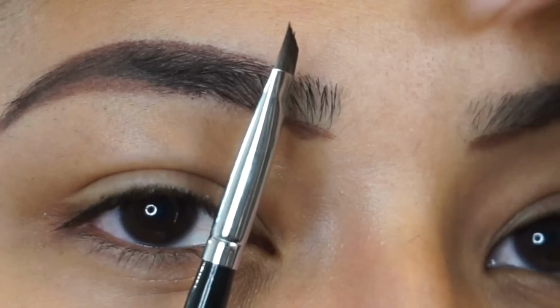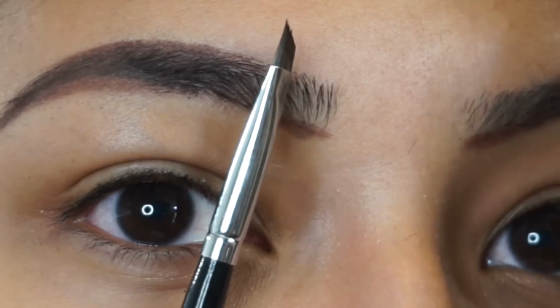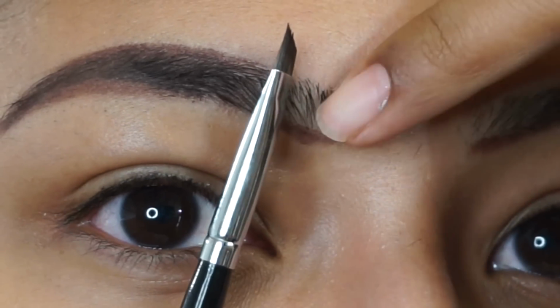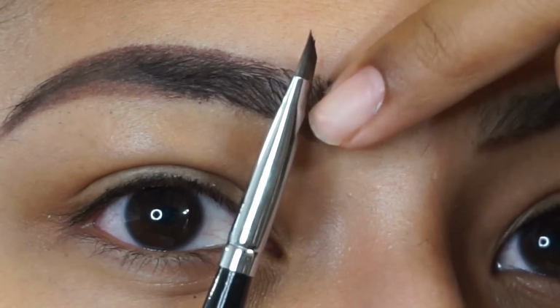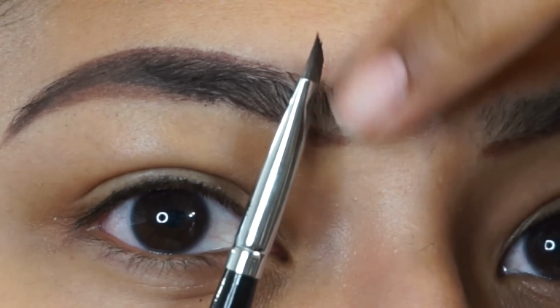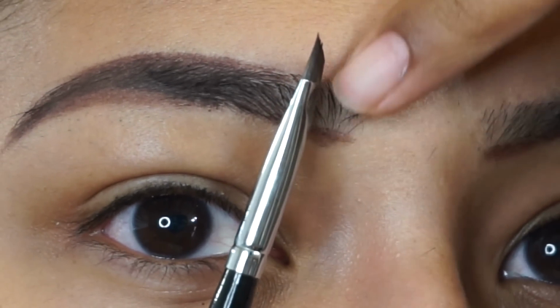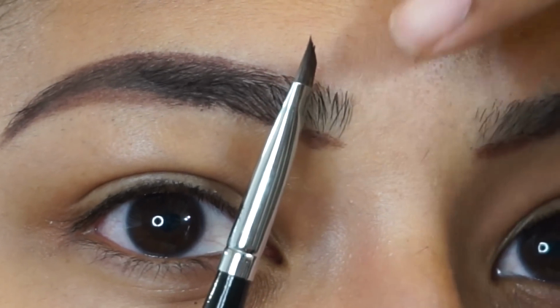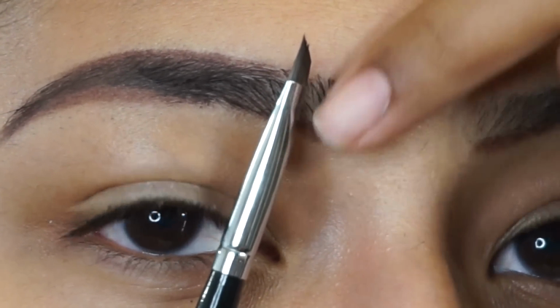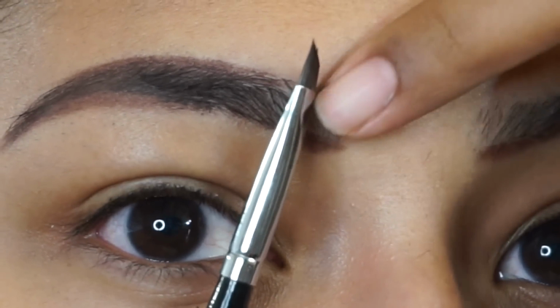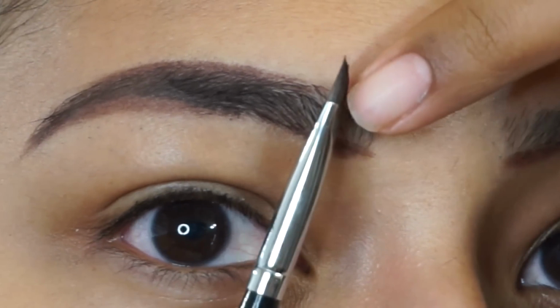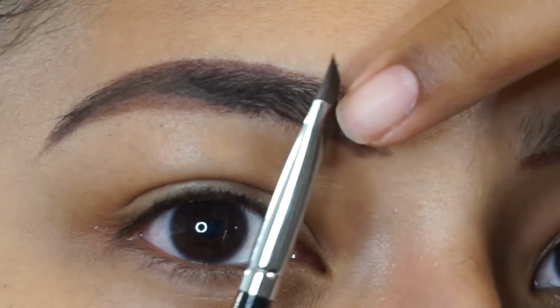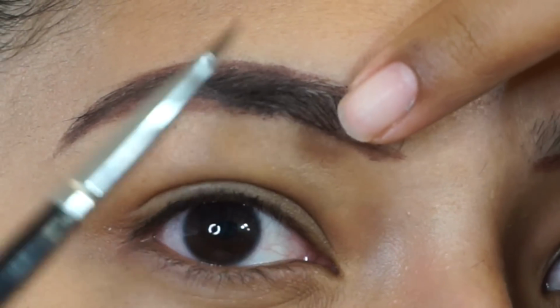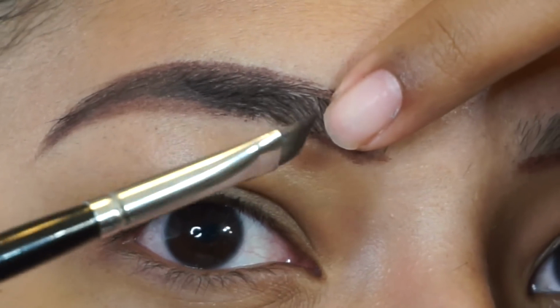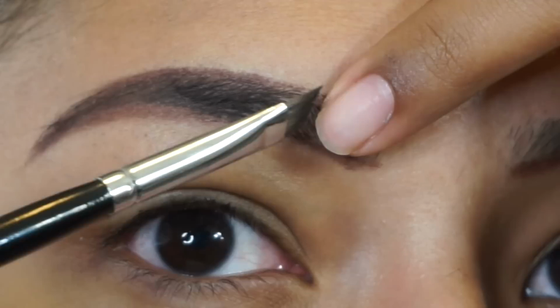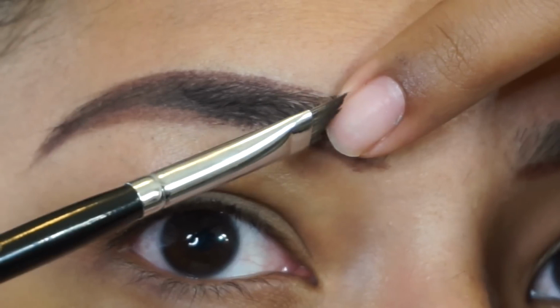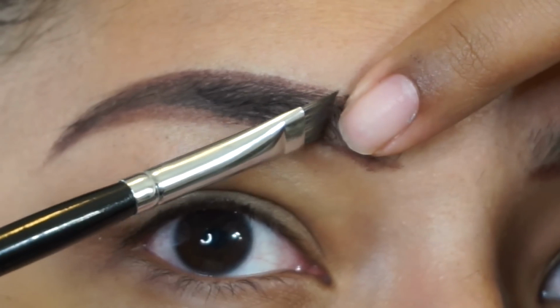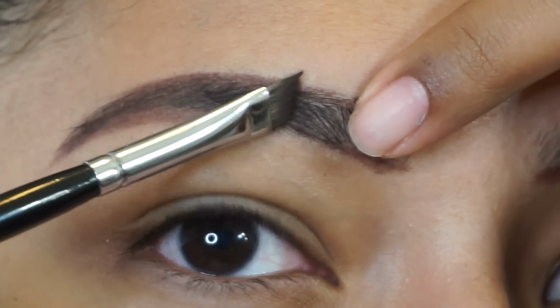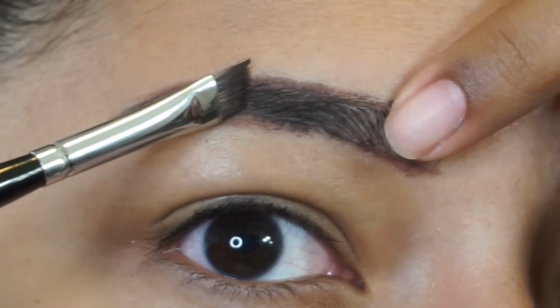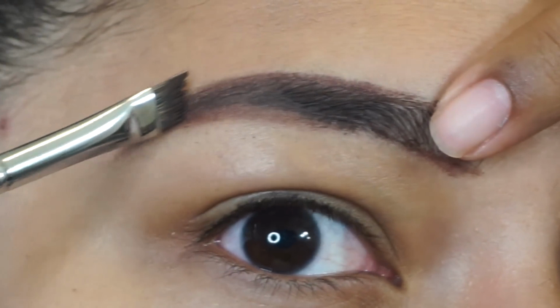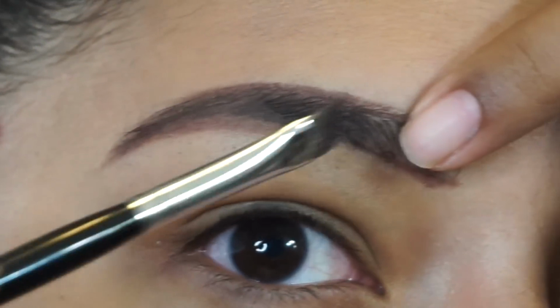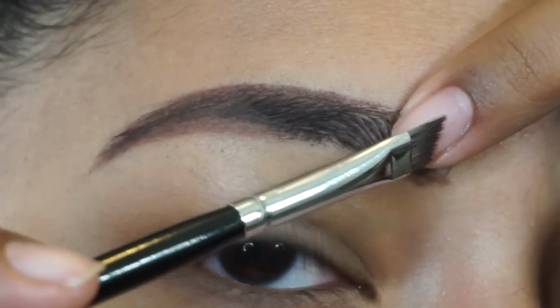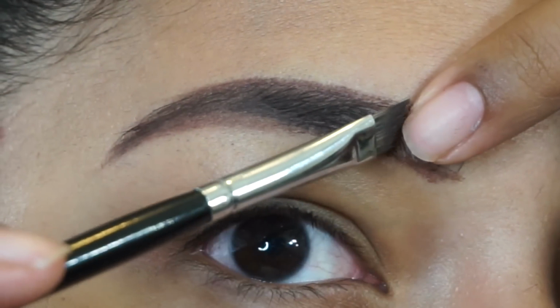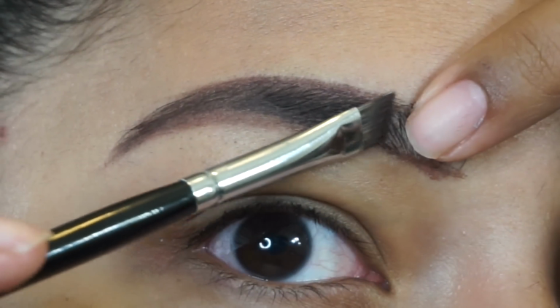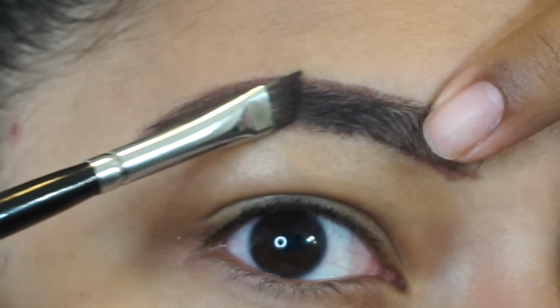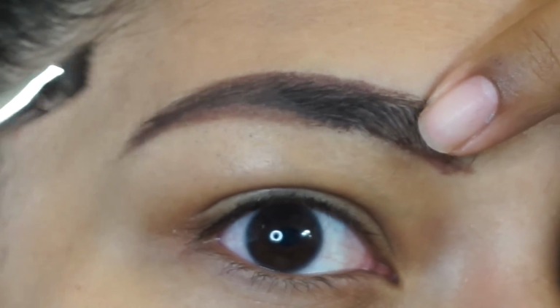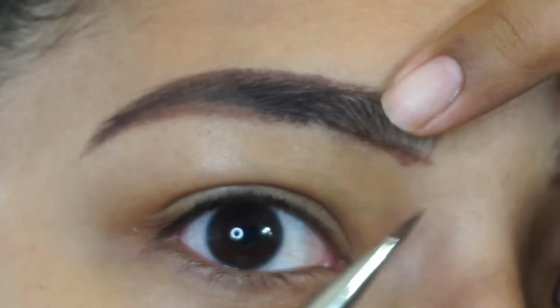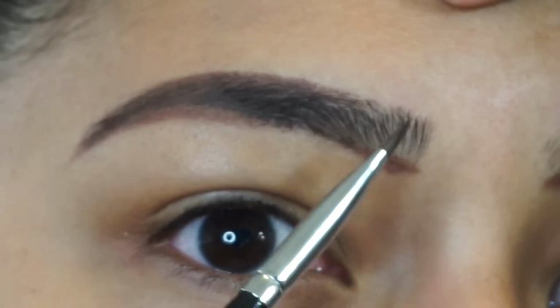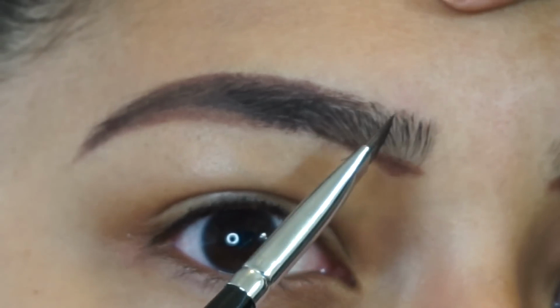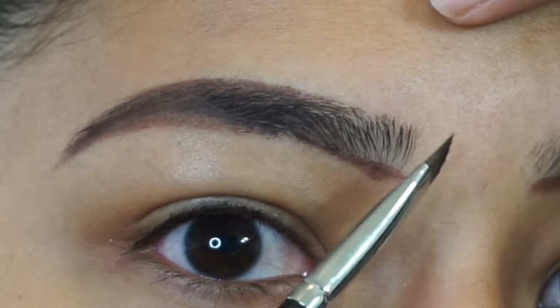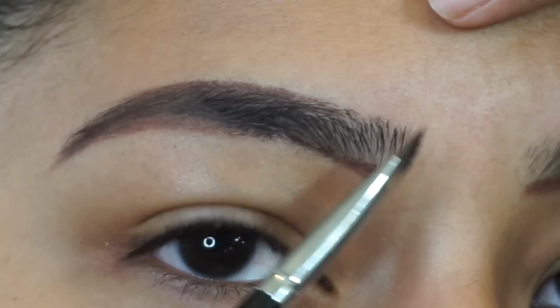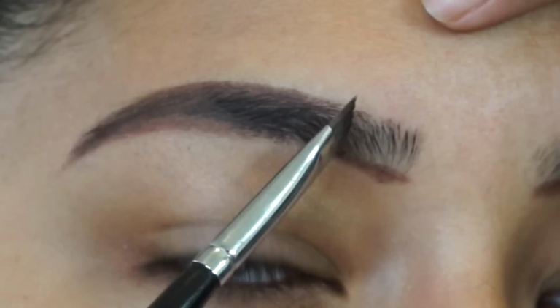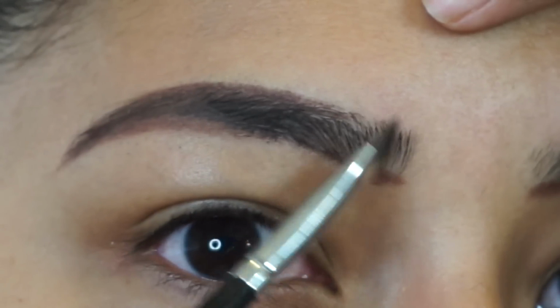So this area right here — we're not going to fill this at all. We're going to fill in all of this section, leaving the front inner brow area naked and empty.